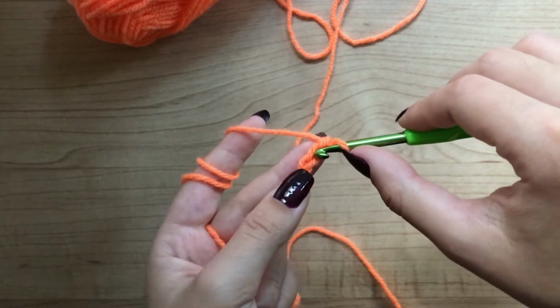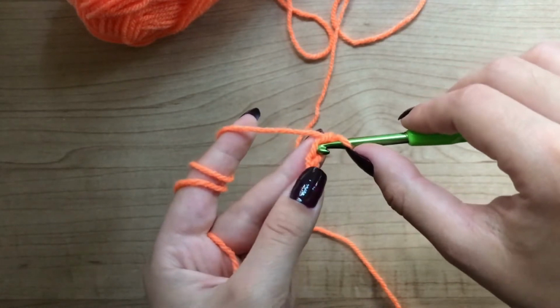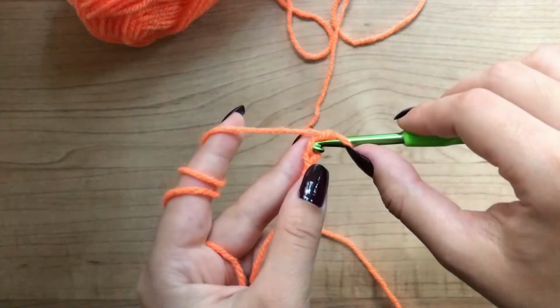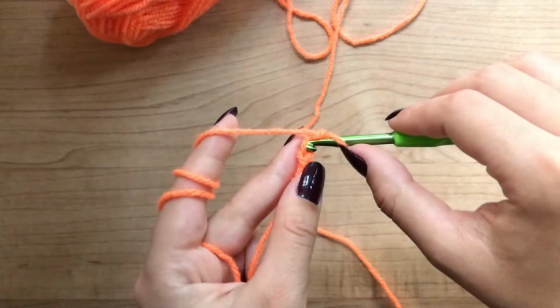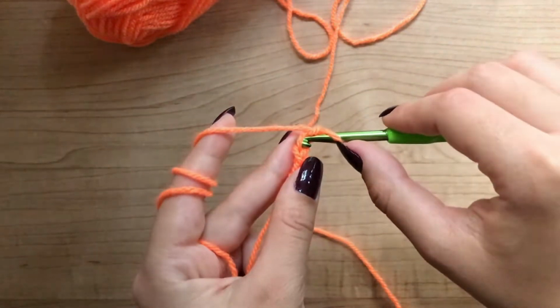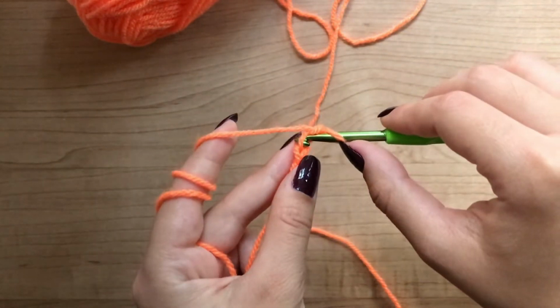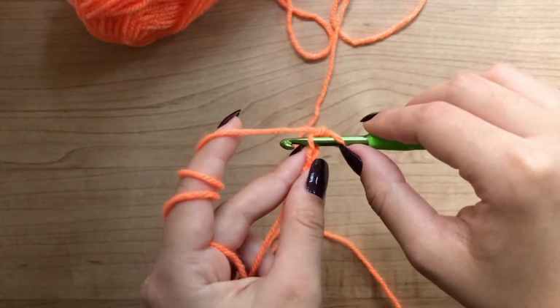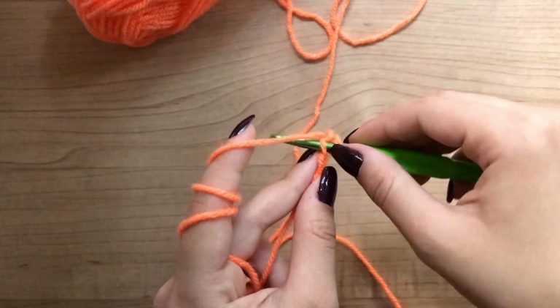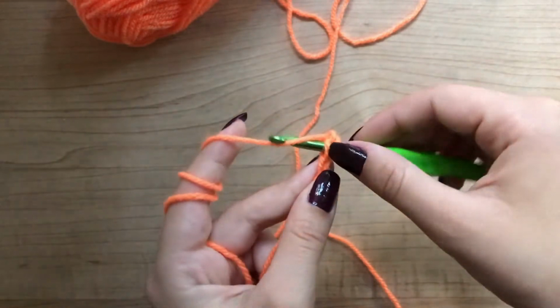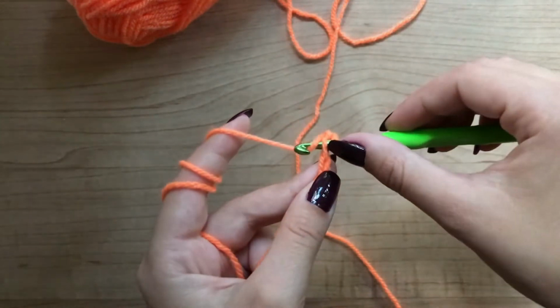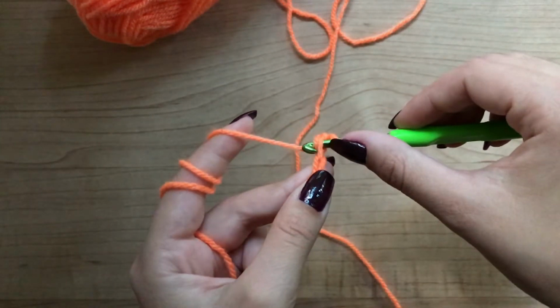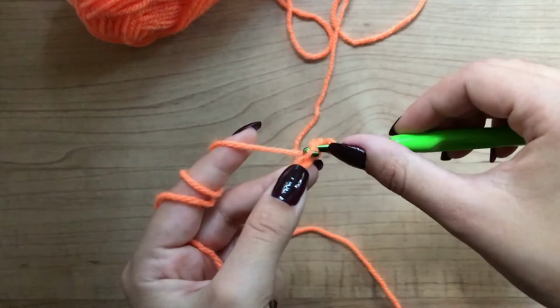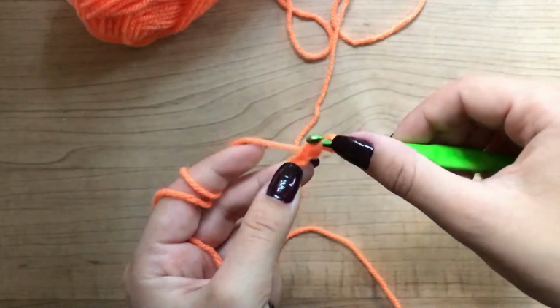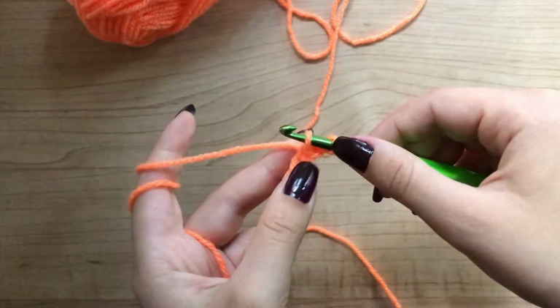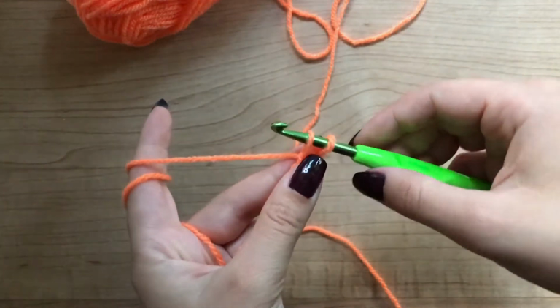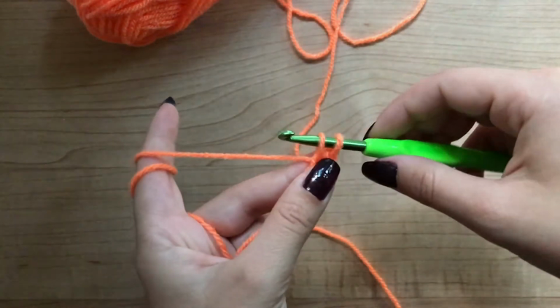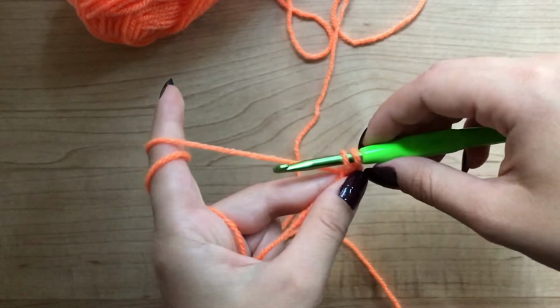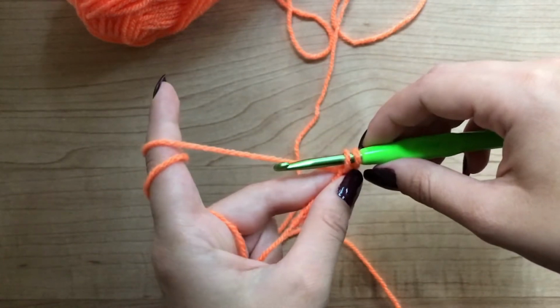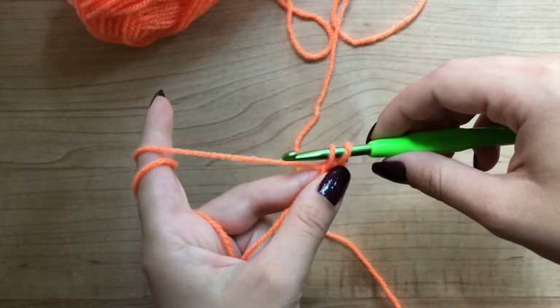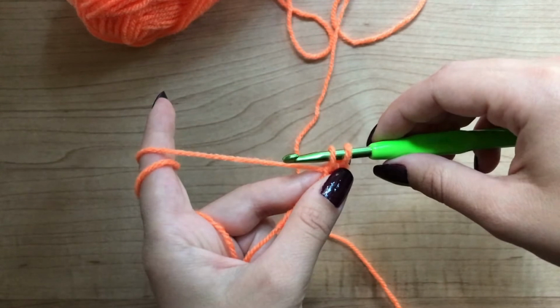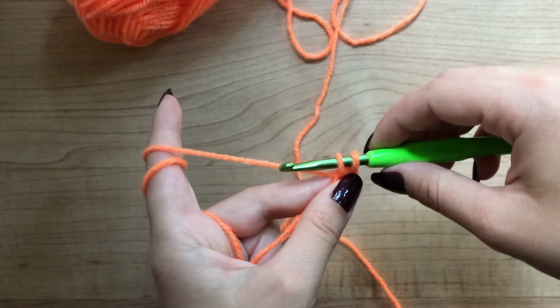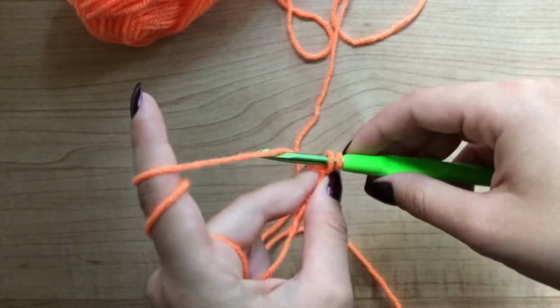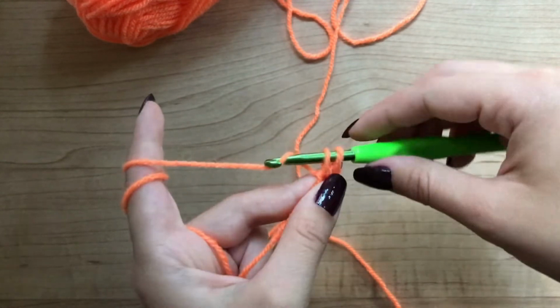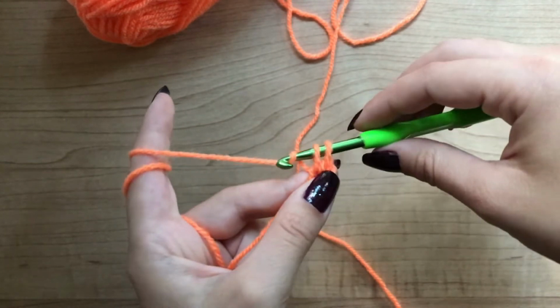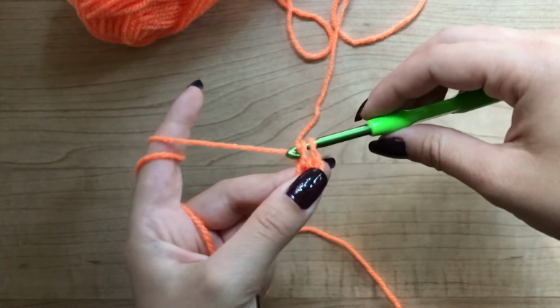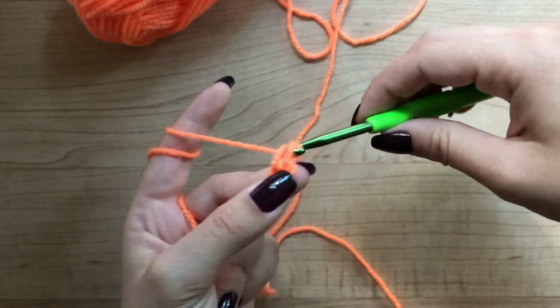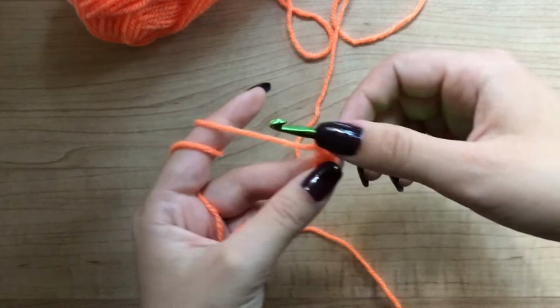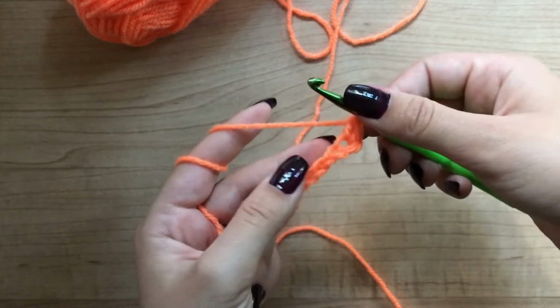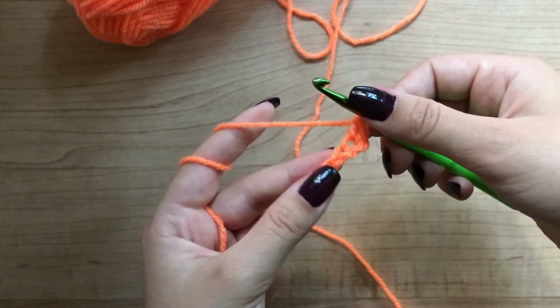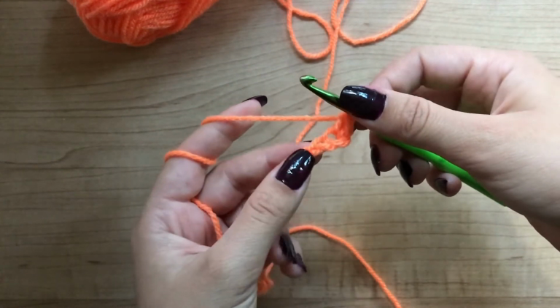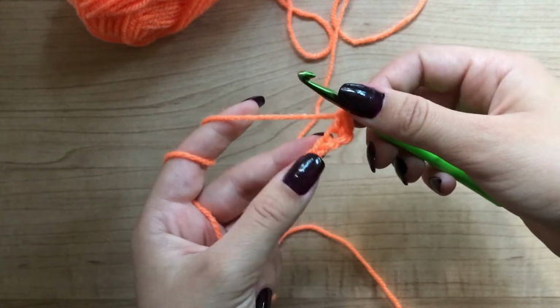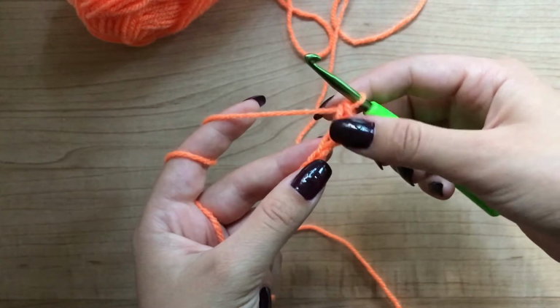Put your hook through that second stitch, grab the yarn, pull through. Now you have two loops in your hook. Grab the yarn and pull through both of them. That's your first single crochet.